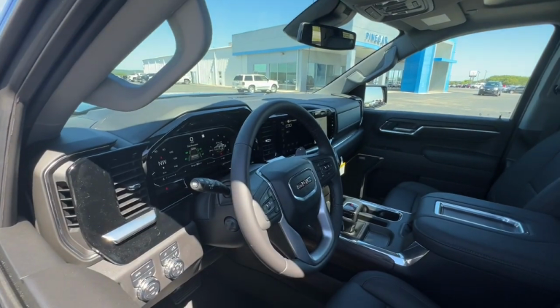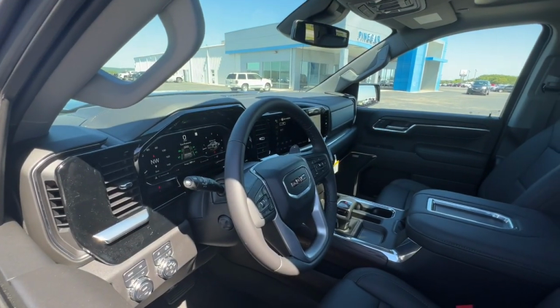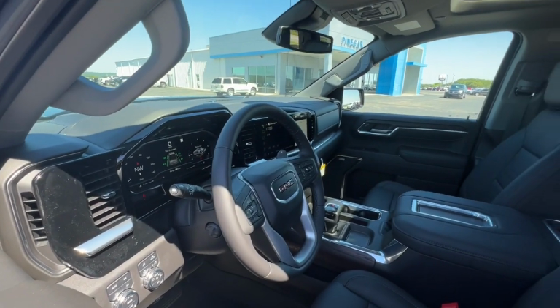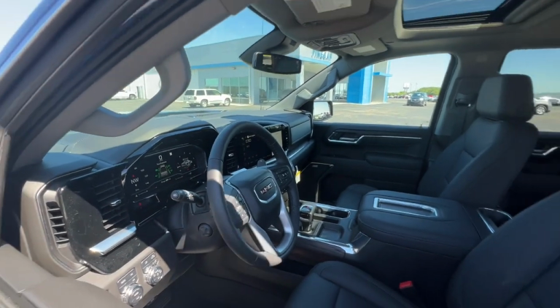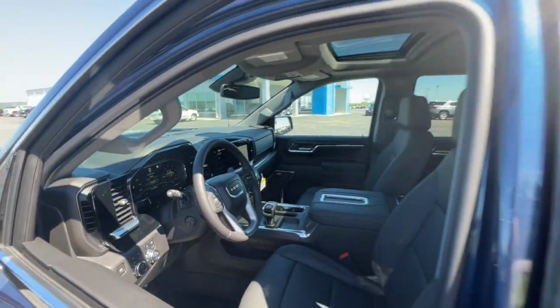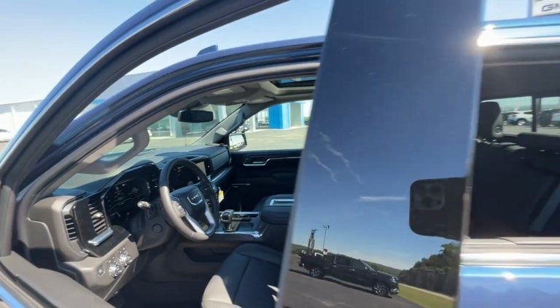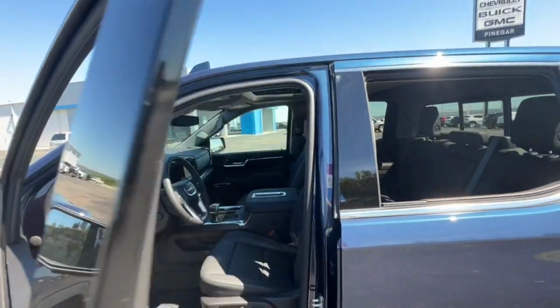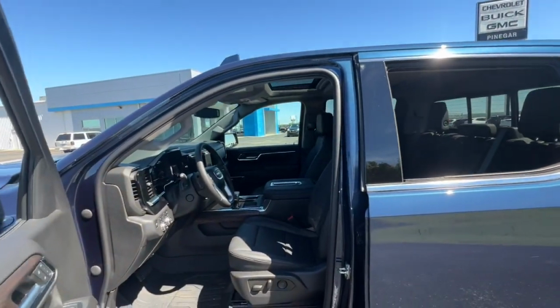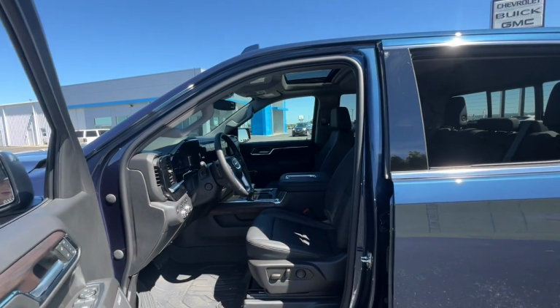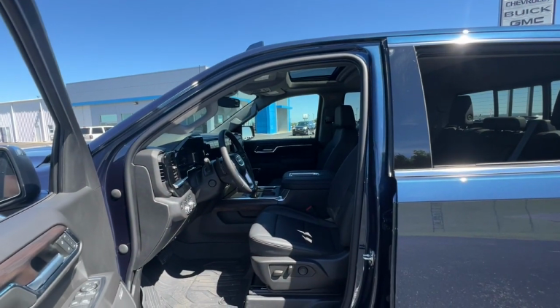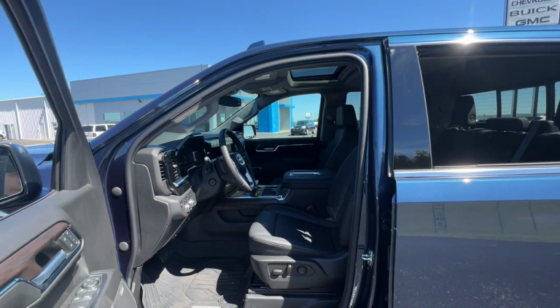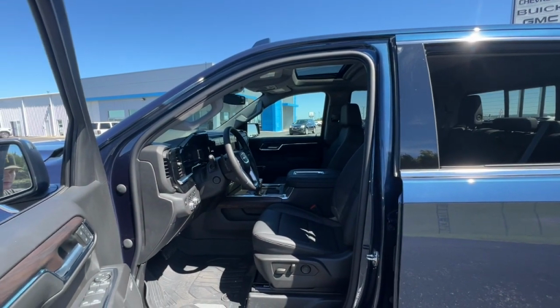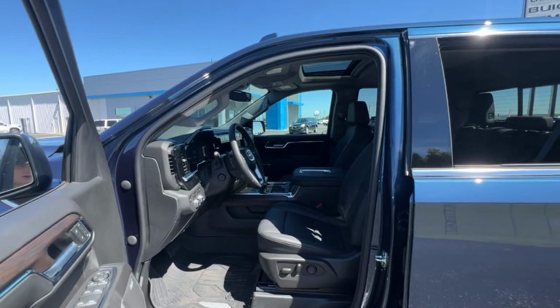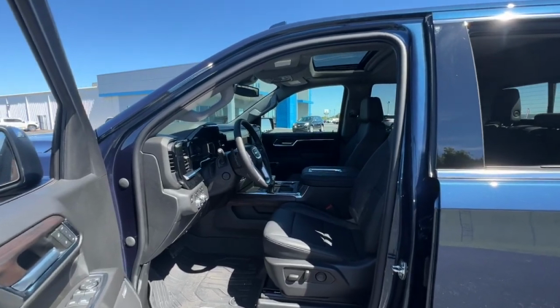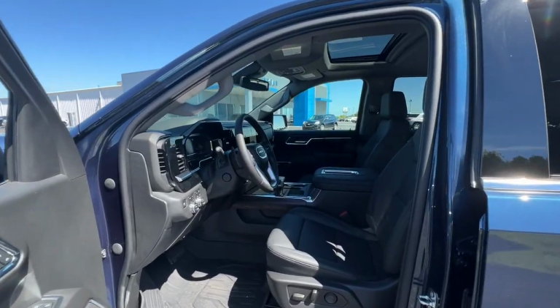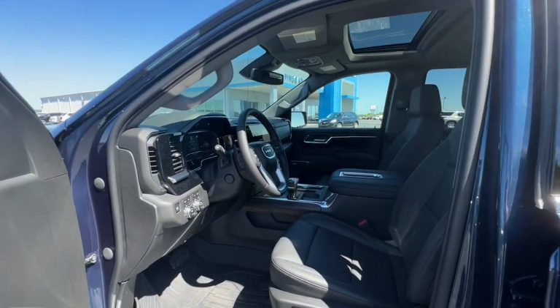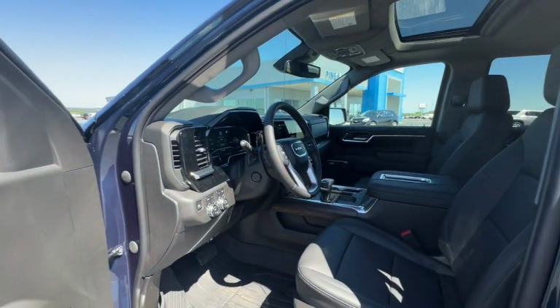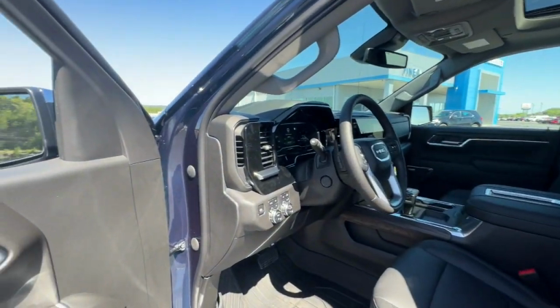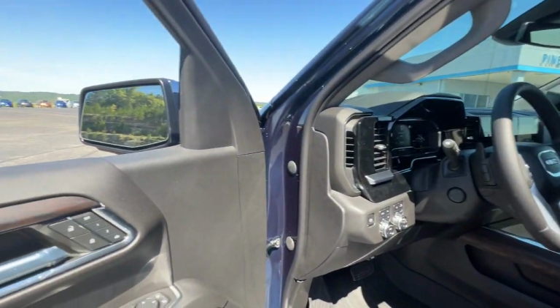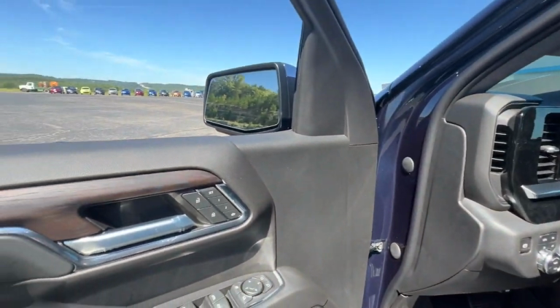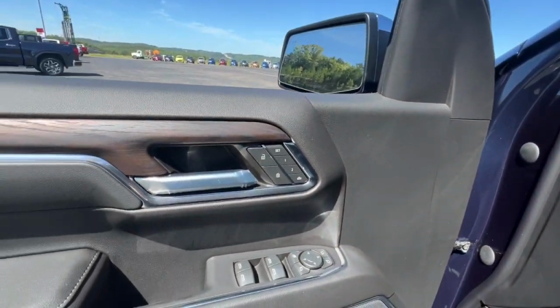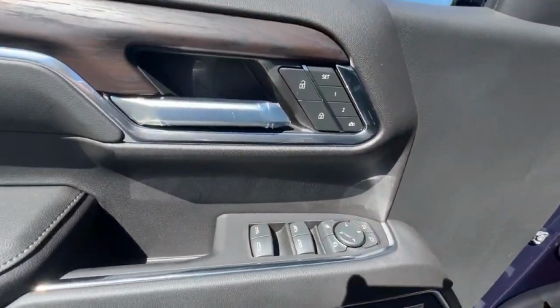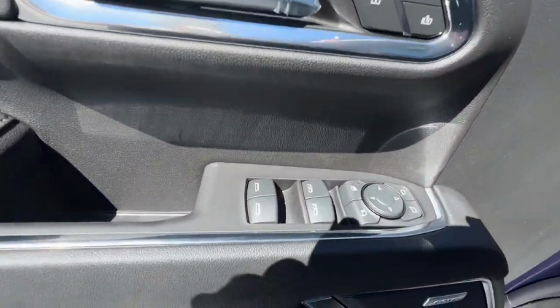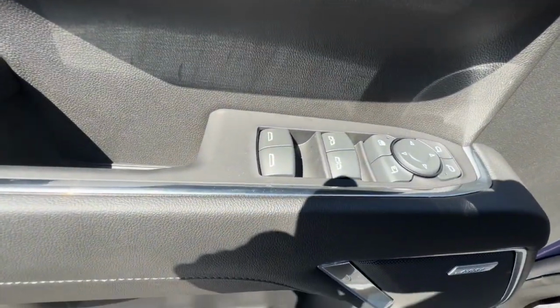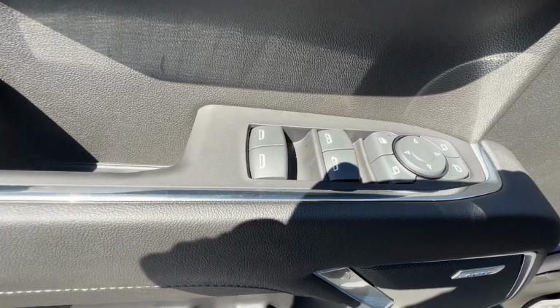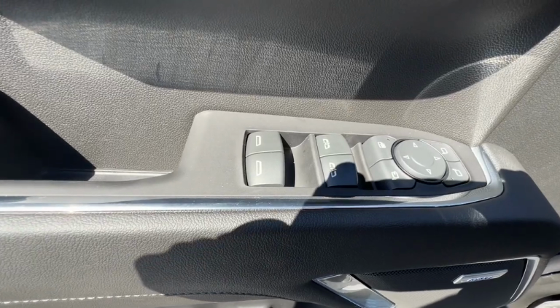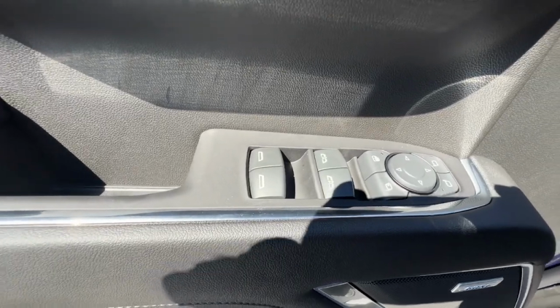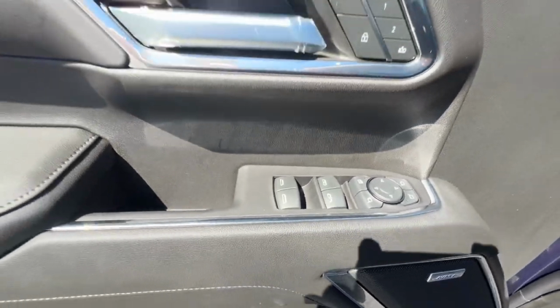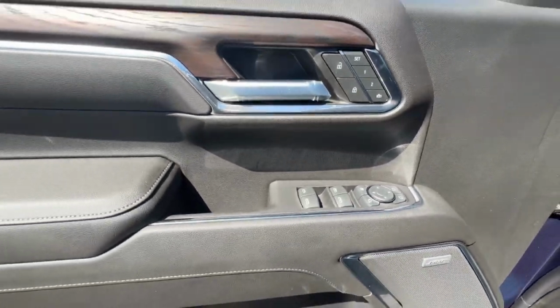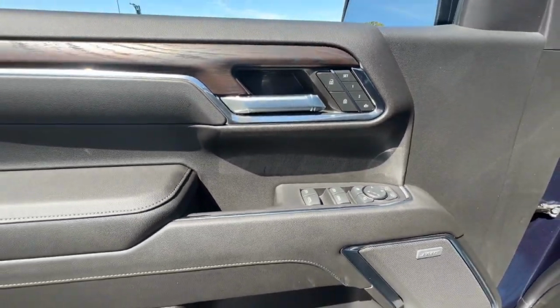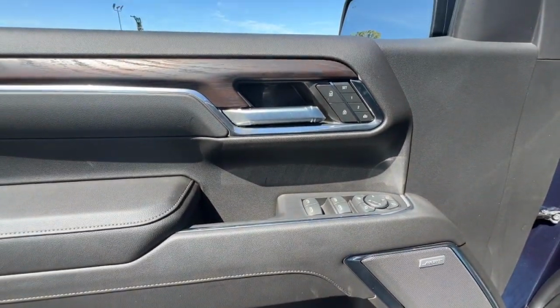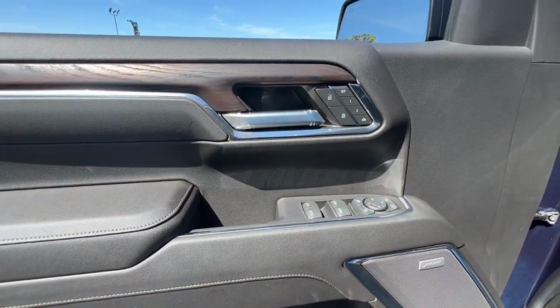Sun Moonroof, Keyless Entry, Adaptive Cruise Control, Bedliner, Satellite Radio, Remote Engine Start, Heated Mirrors, Fog Lamps, Power Passenger Seat, Four-Wheel Drive.